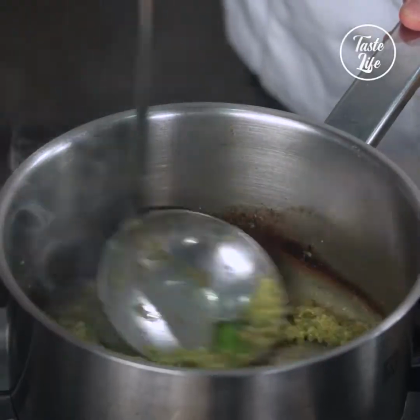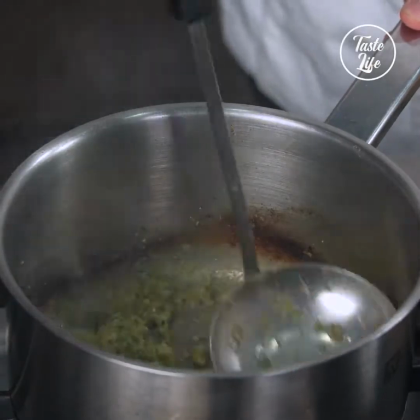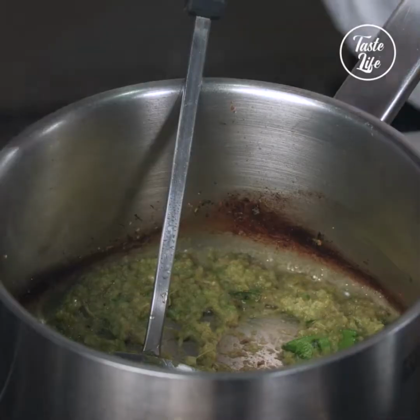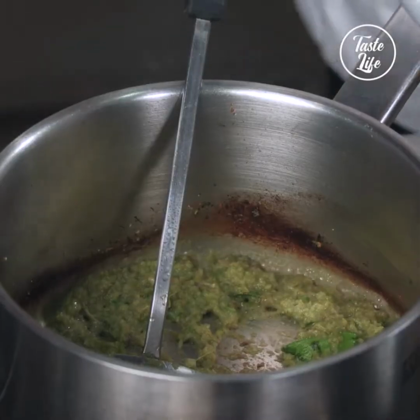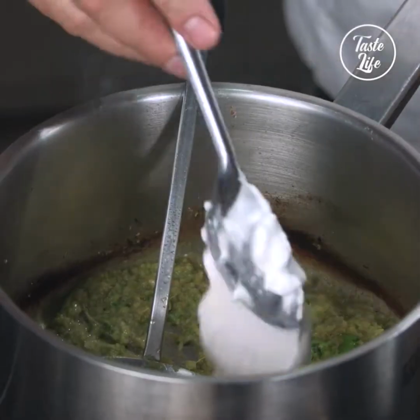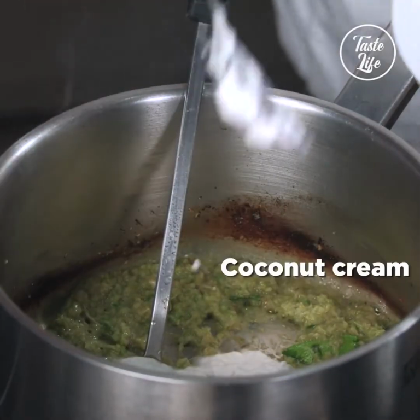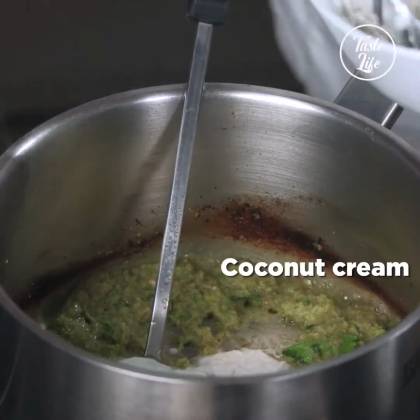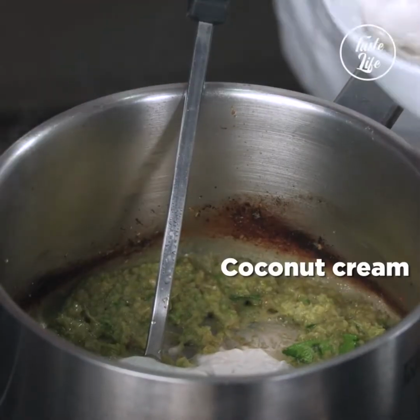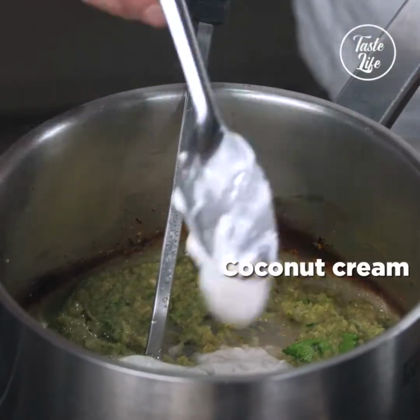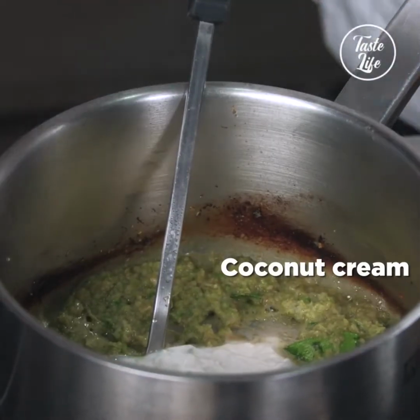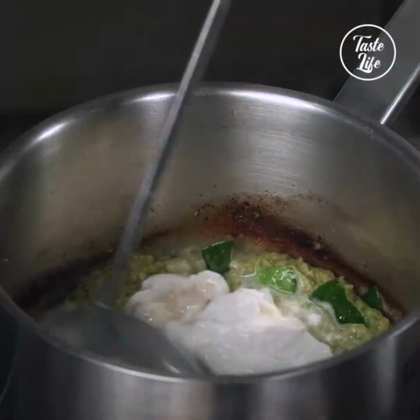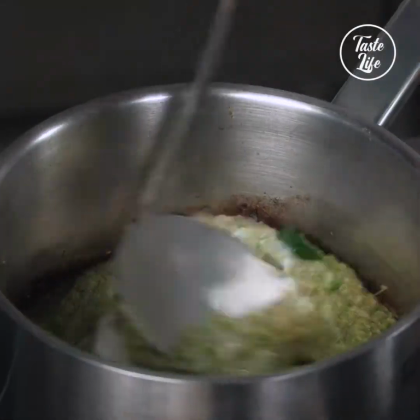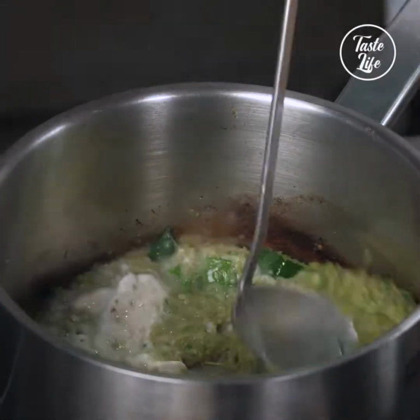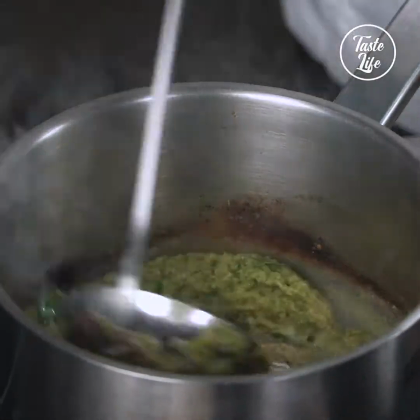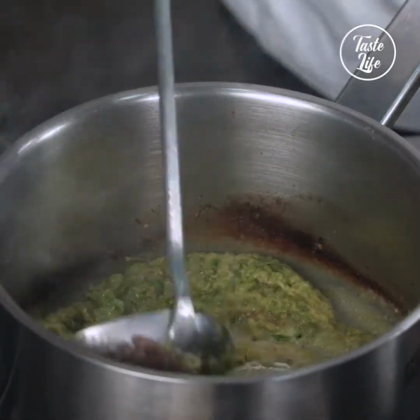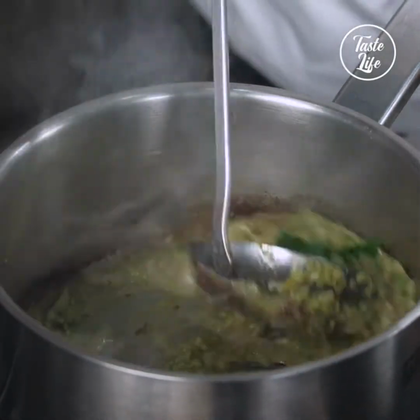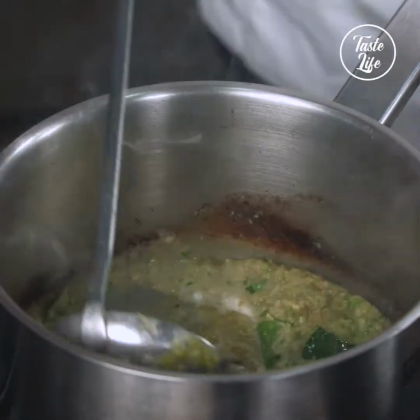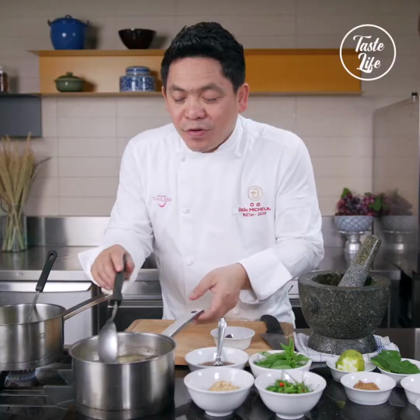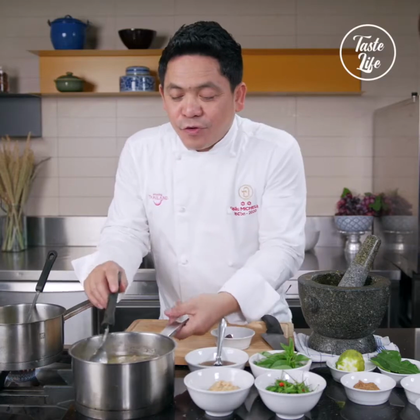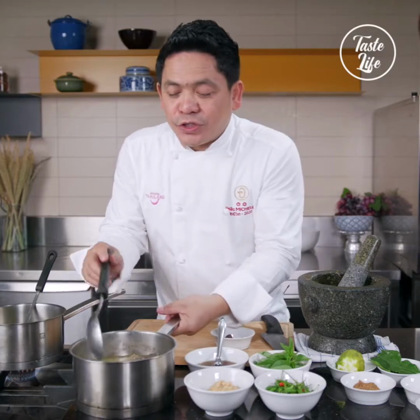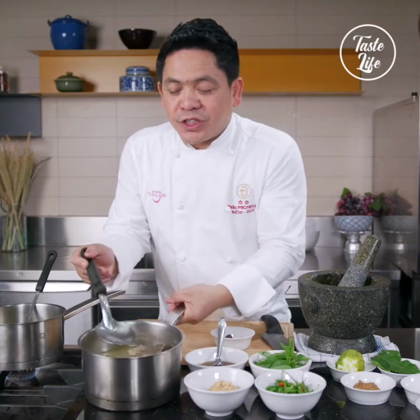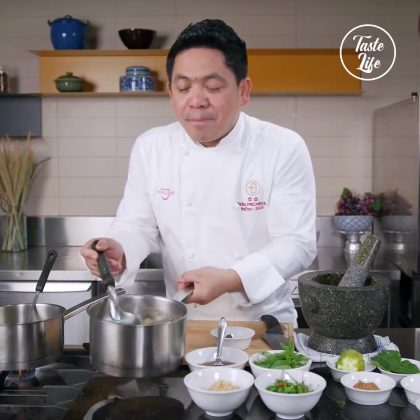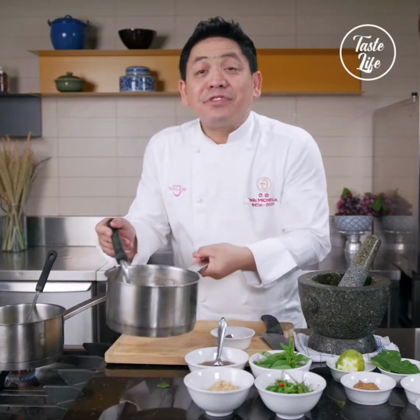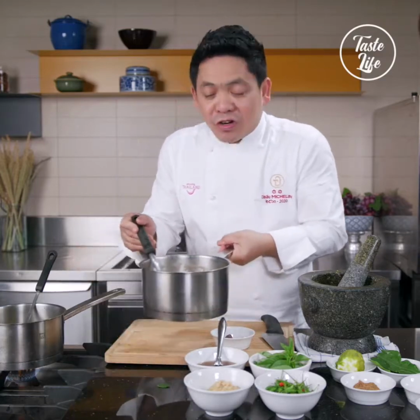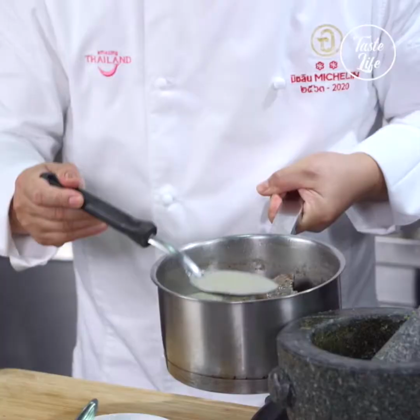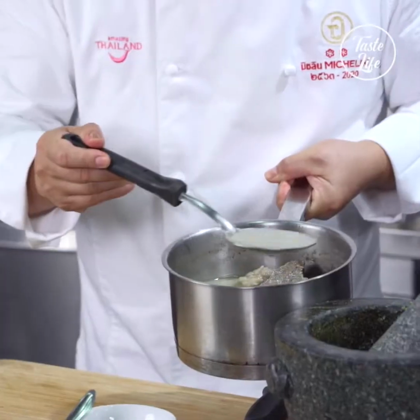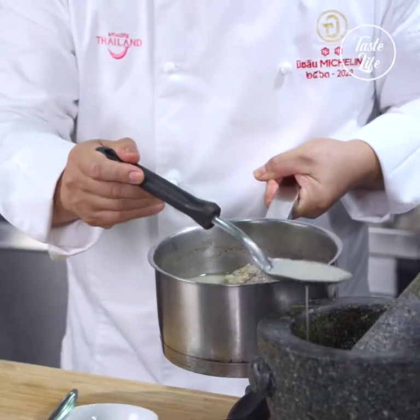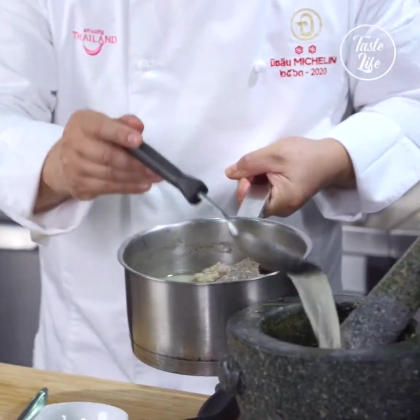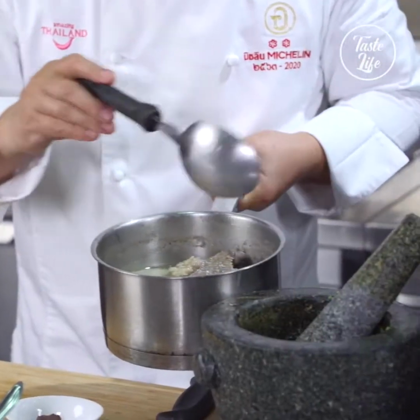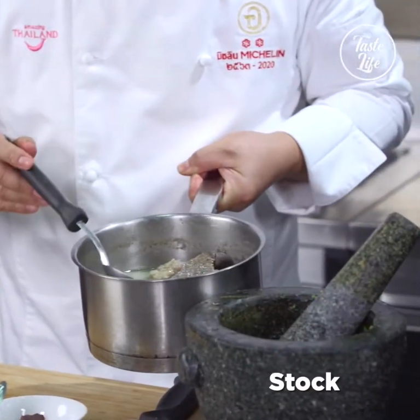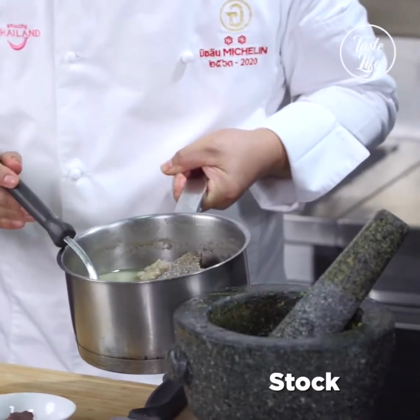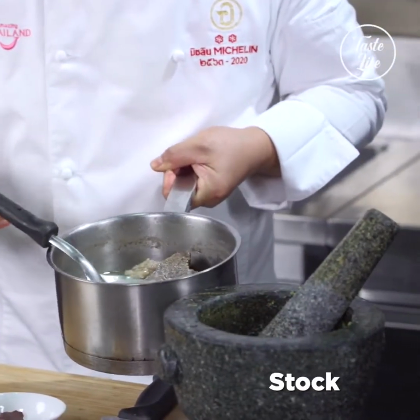Add the coconut milk, just a little bit there. Beautiful beef sauce. We add water to clean the mortar.